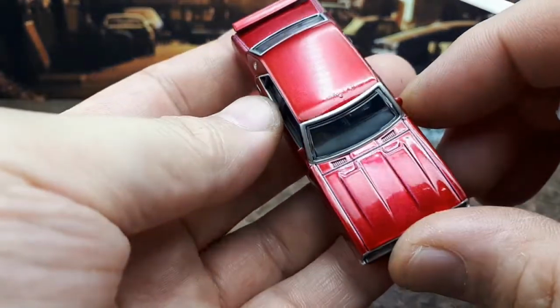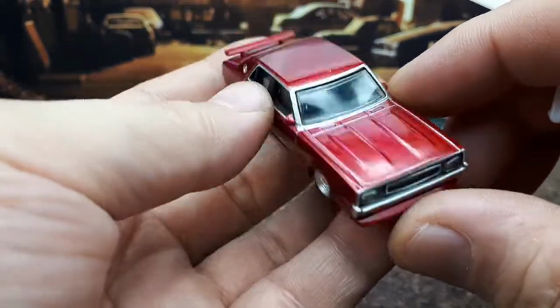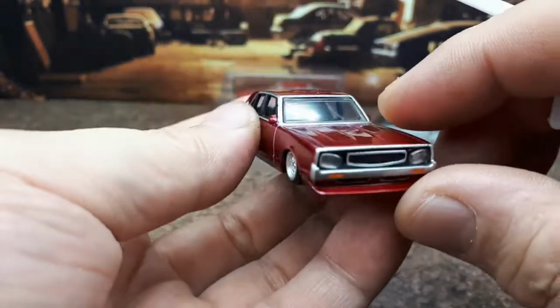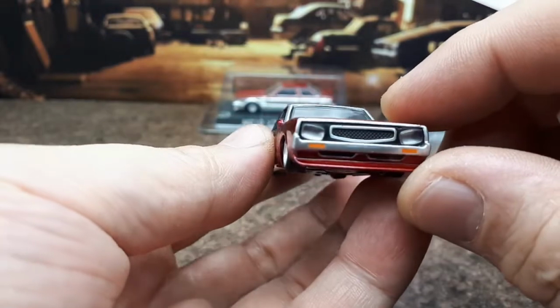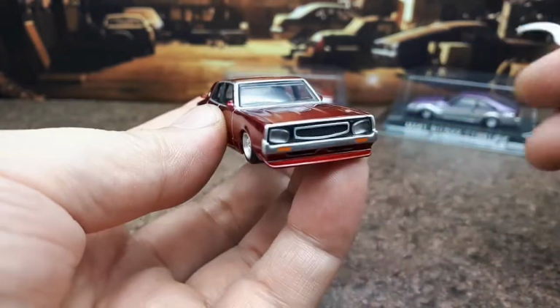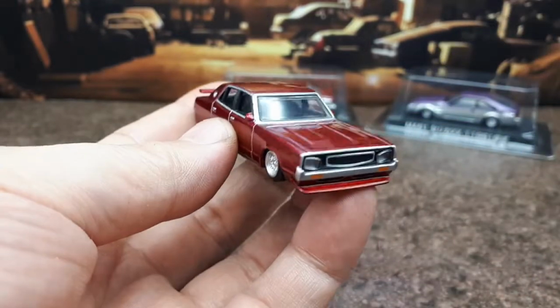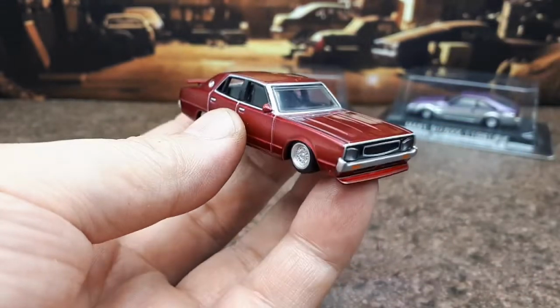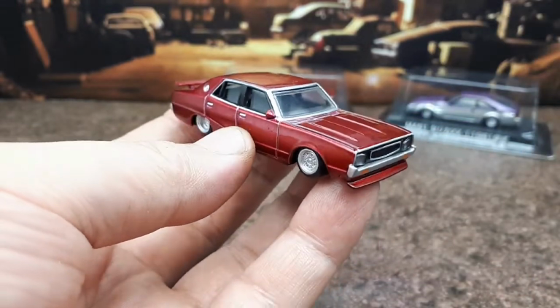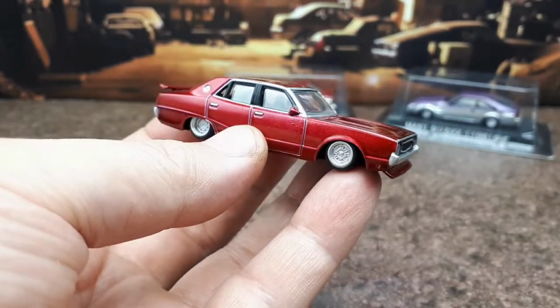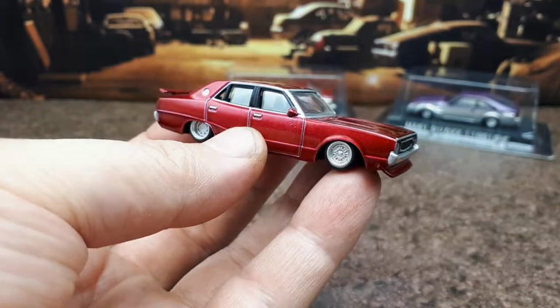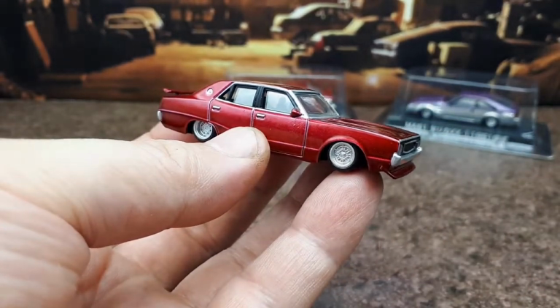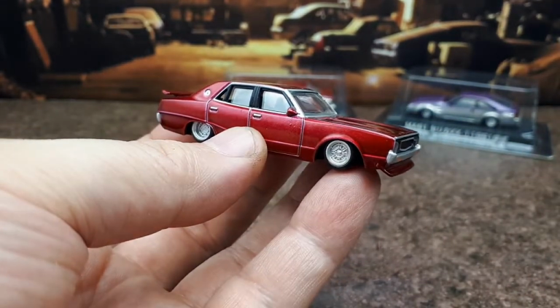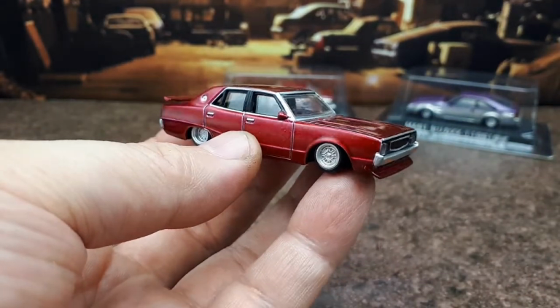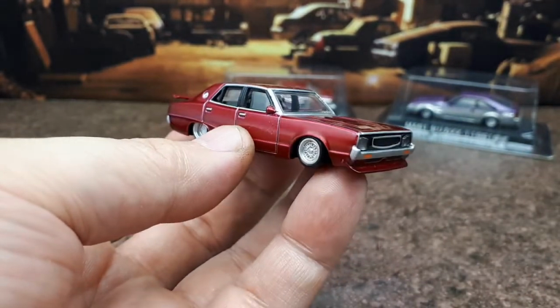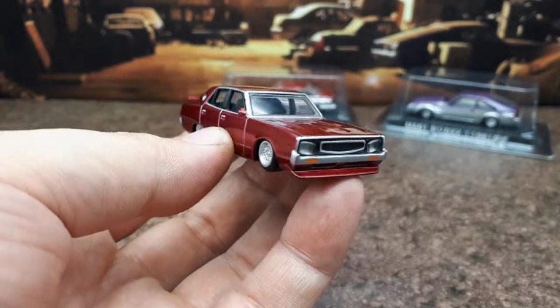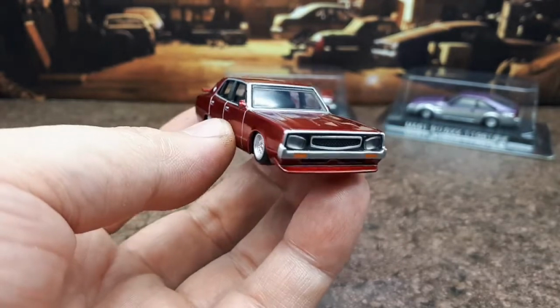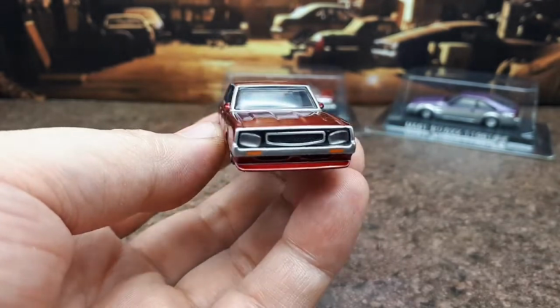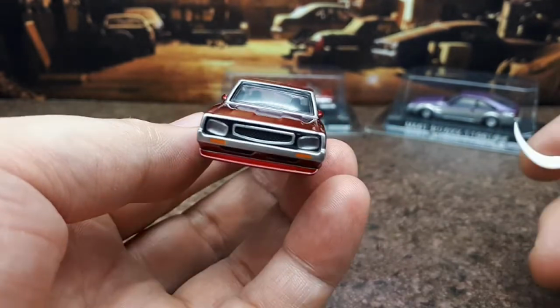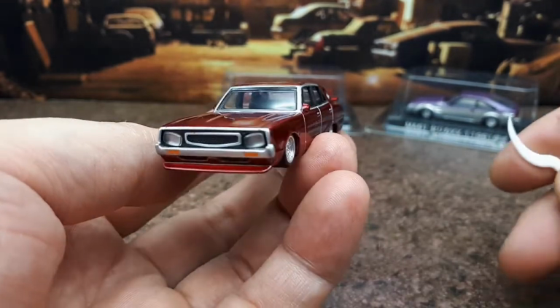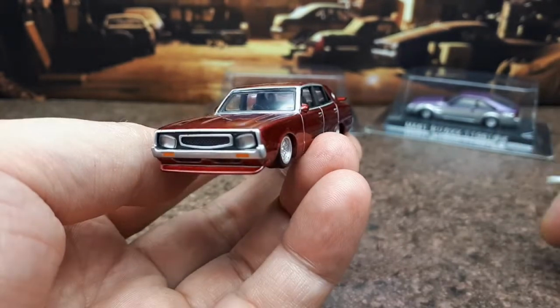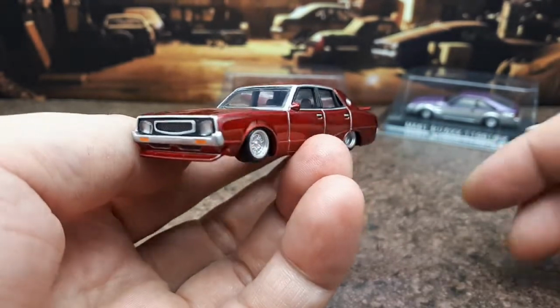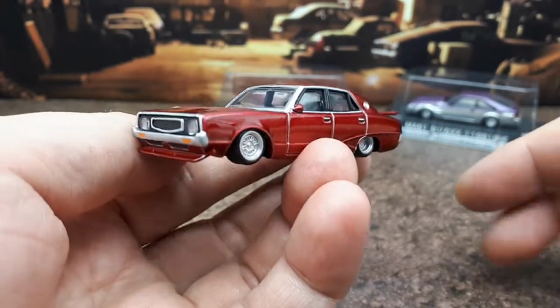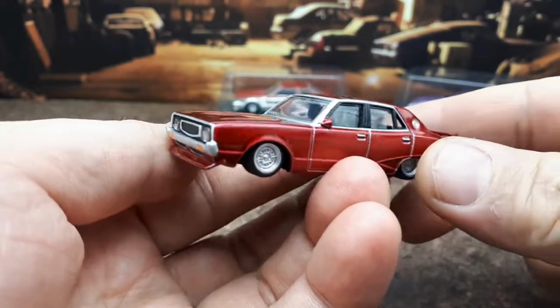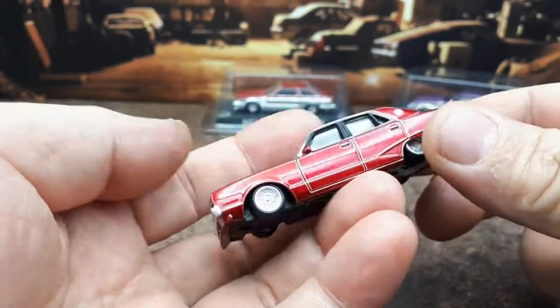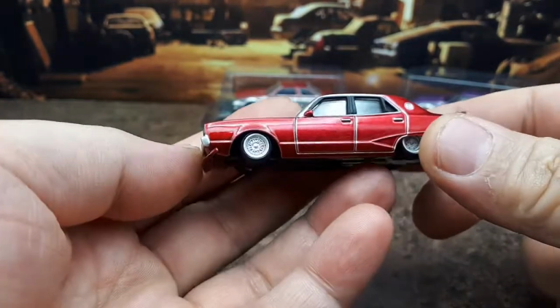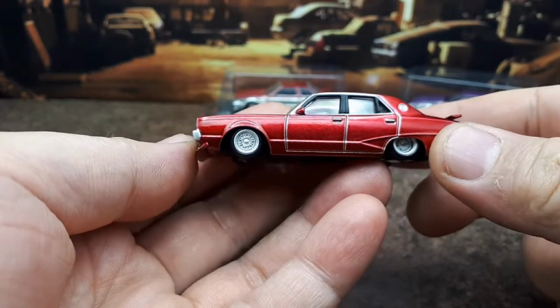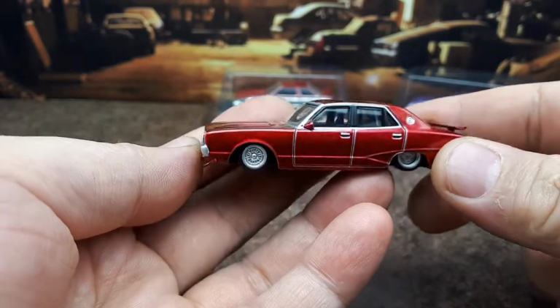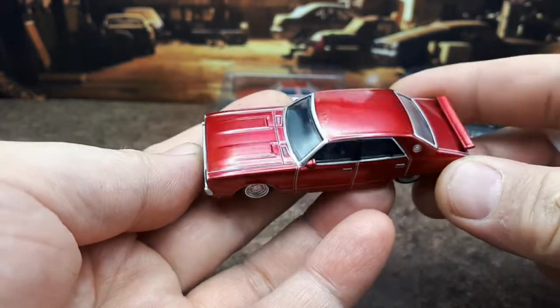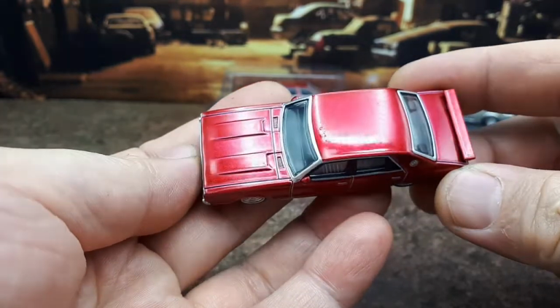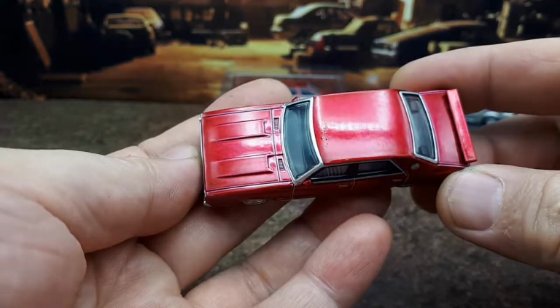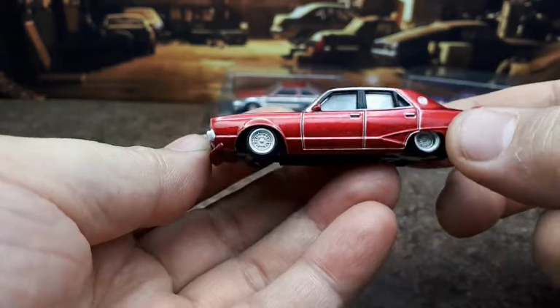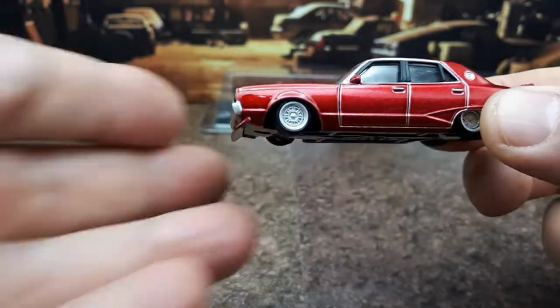It's a shame about the paint rash, but there aren't many chances to get the new old stock Aoshima Grachan from the second collection. Because right now they're selling the 12th collection, so this is 10 collections old. Not much choice.